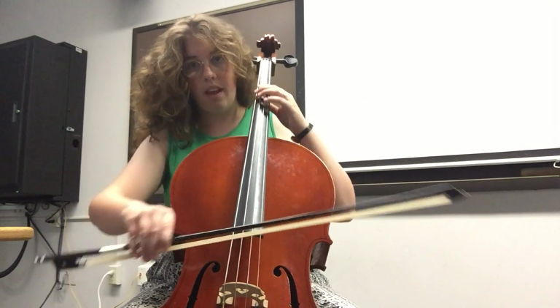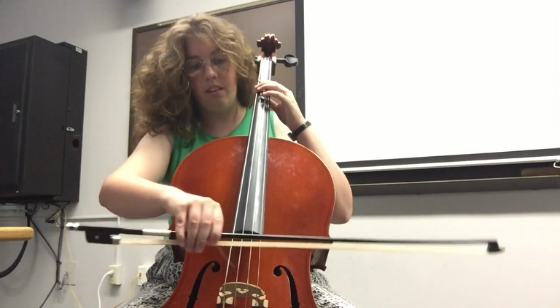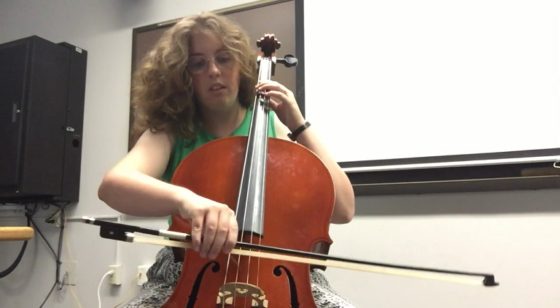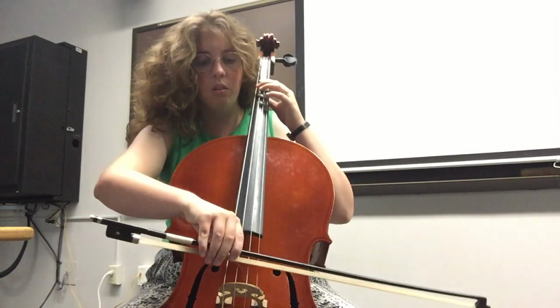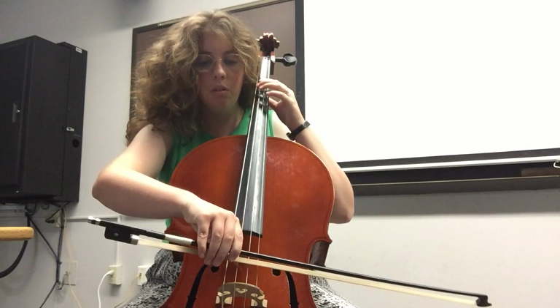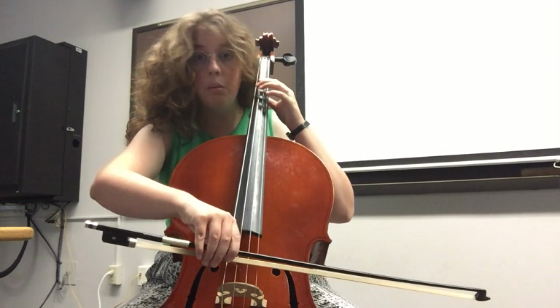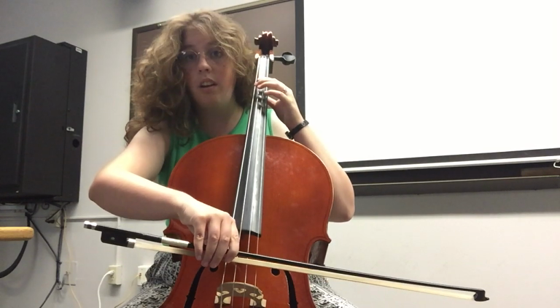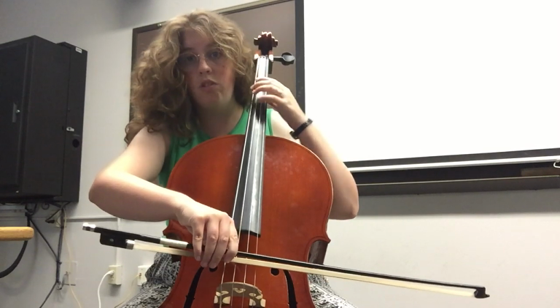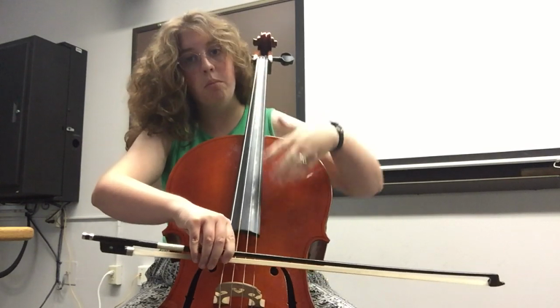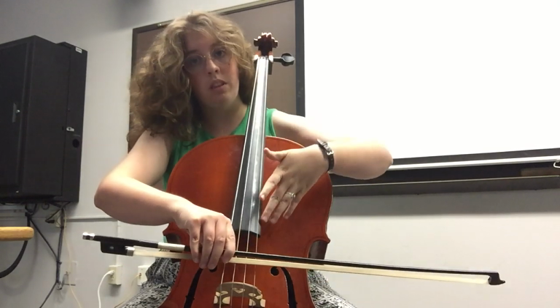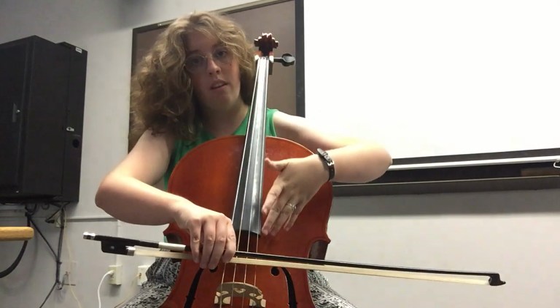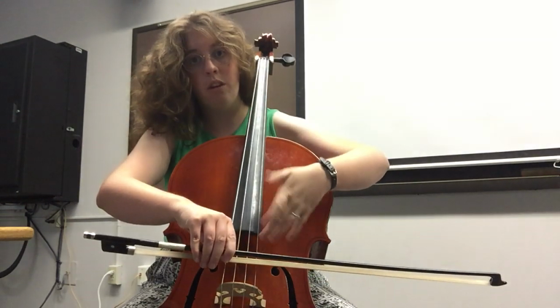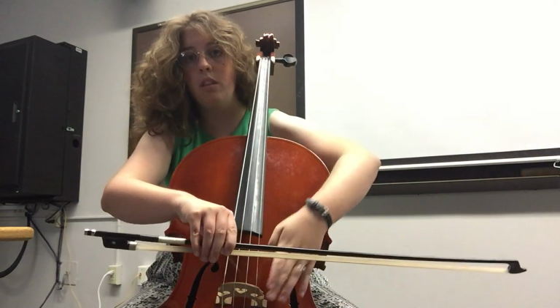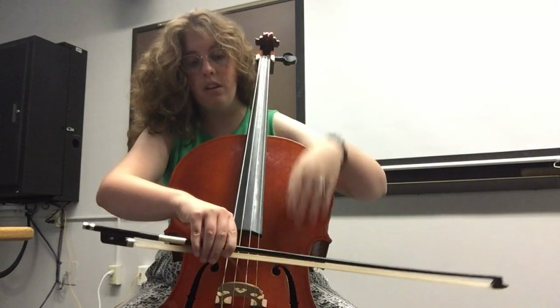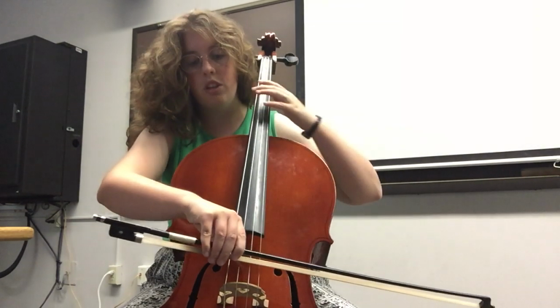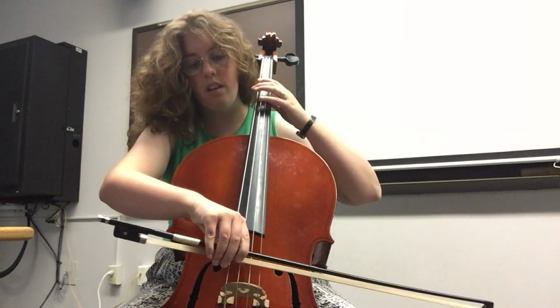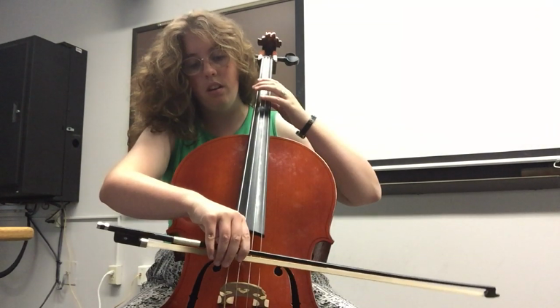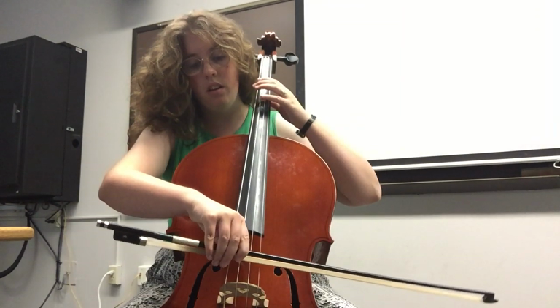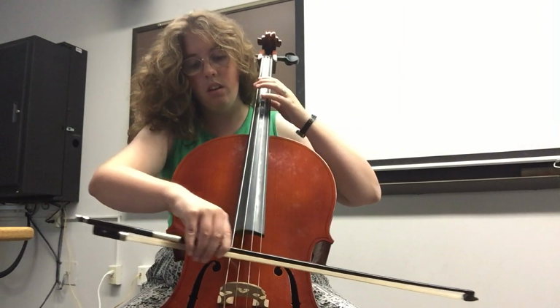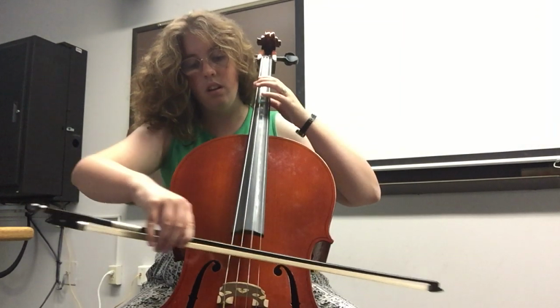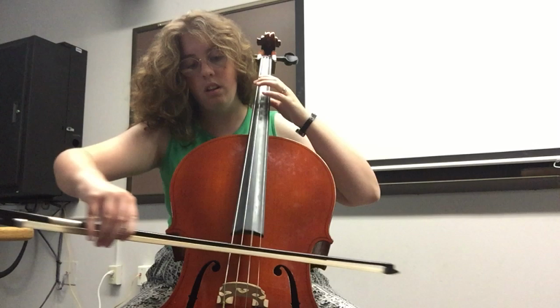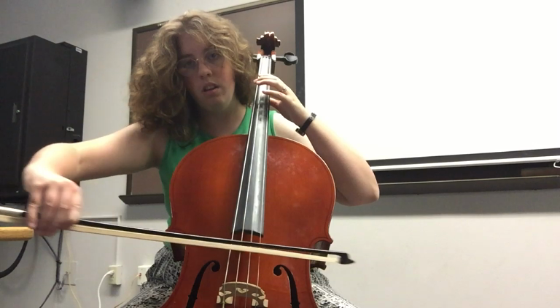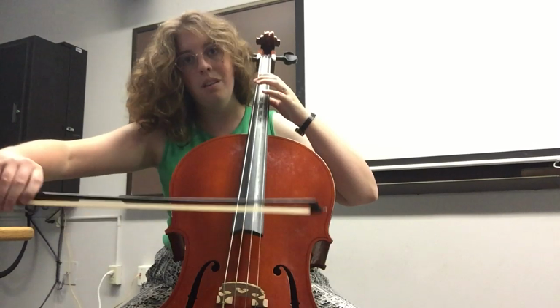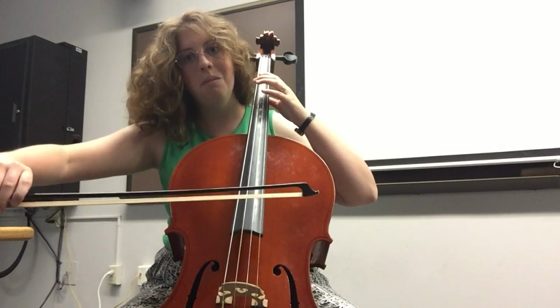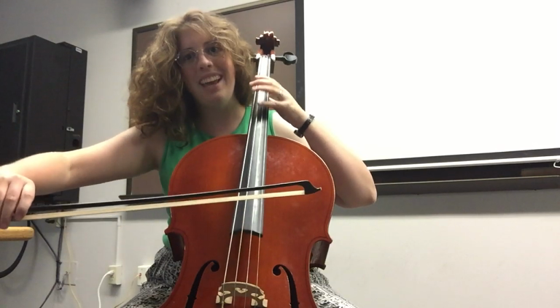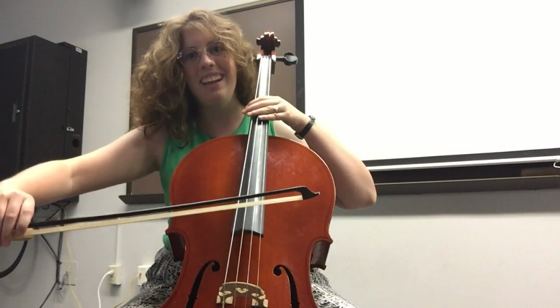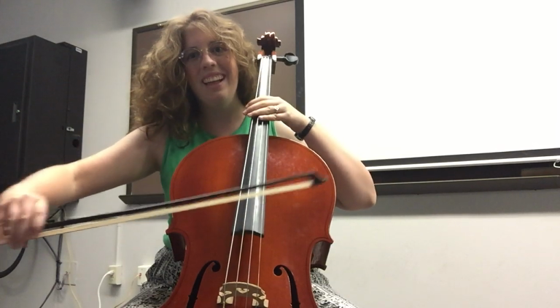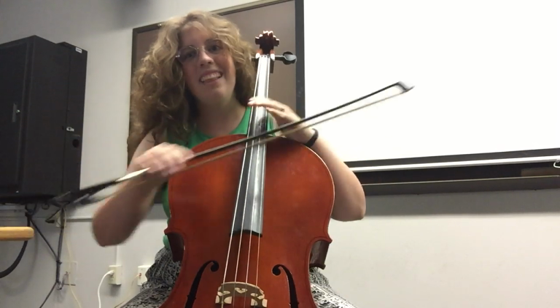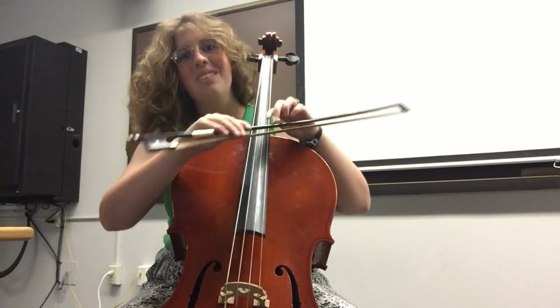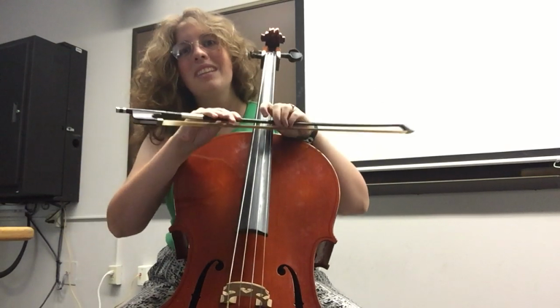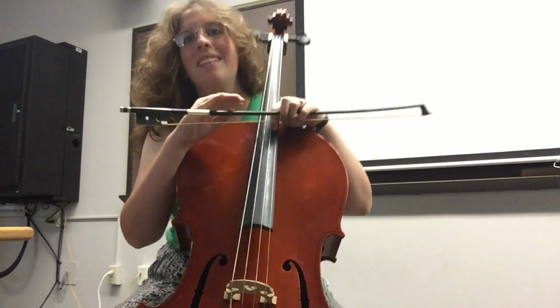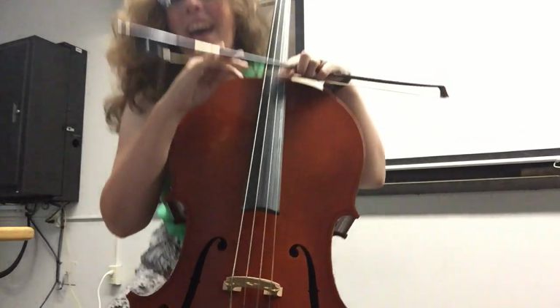And then you place the bow on a string in between the end of the fingerboard and the bridge, and play. Thank you so much guys. Bye.